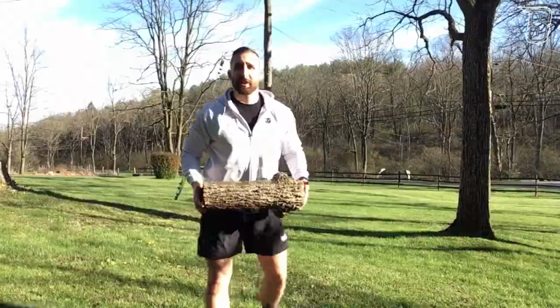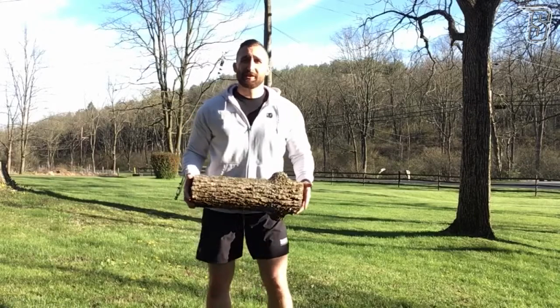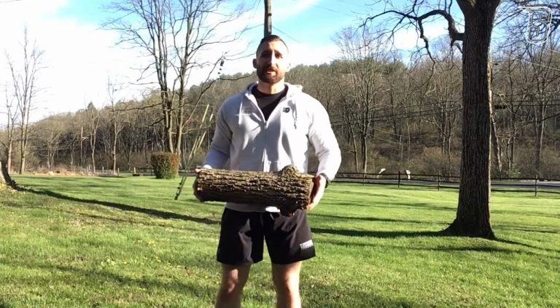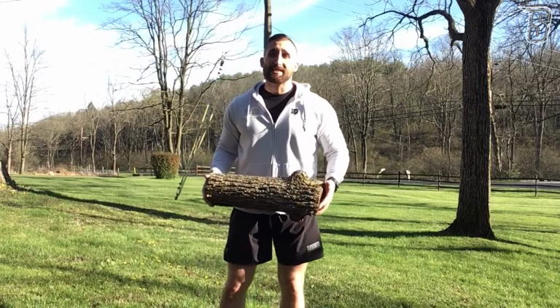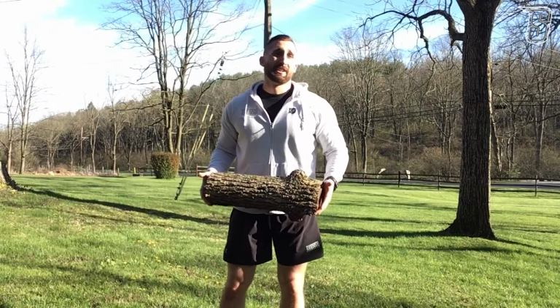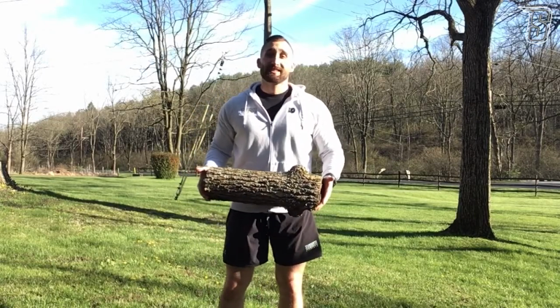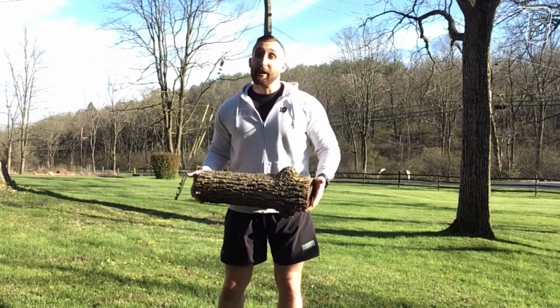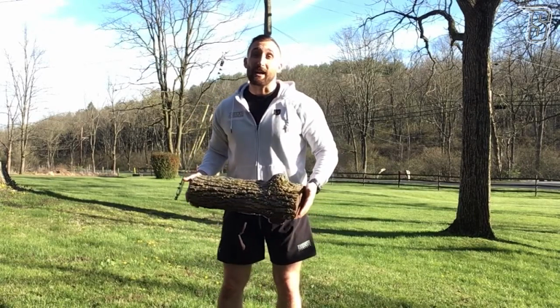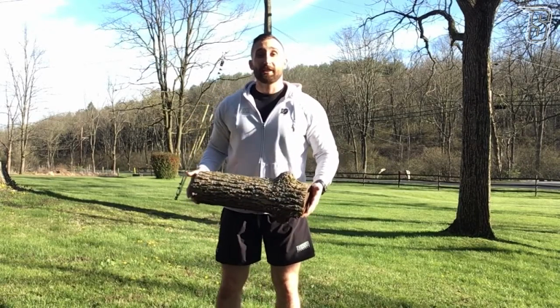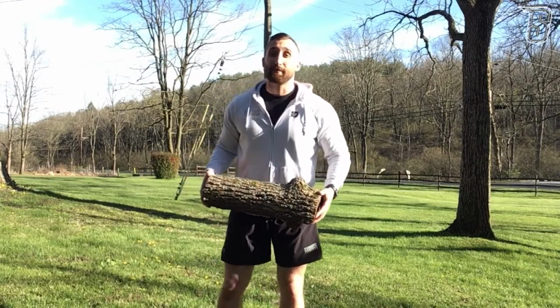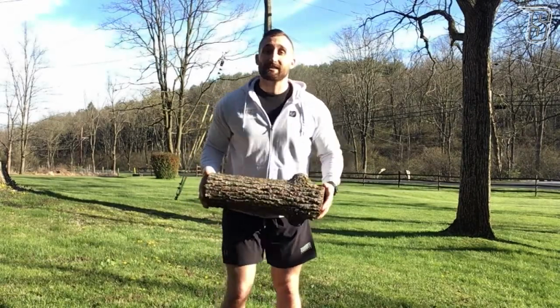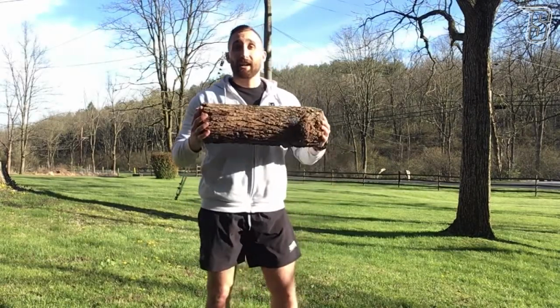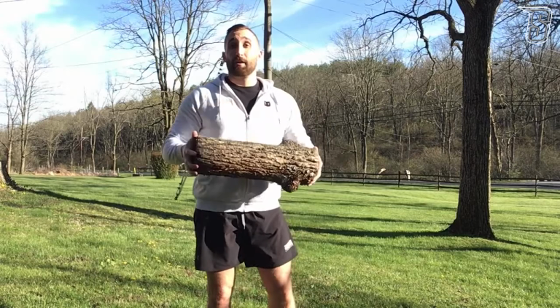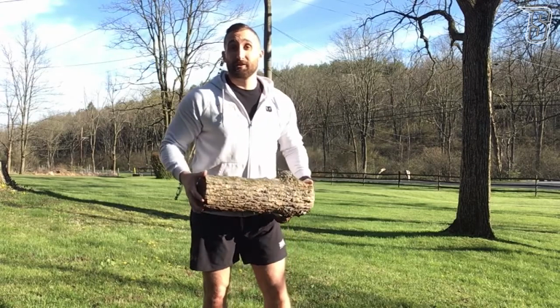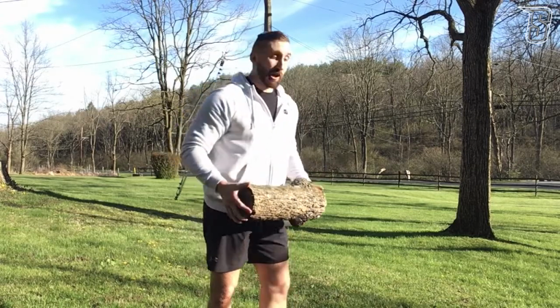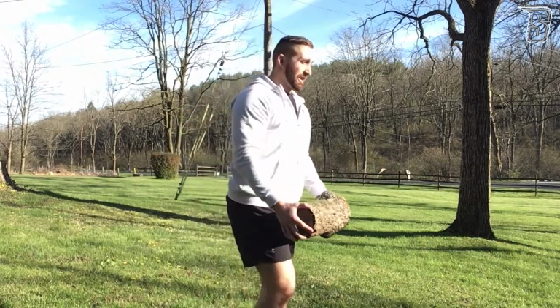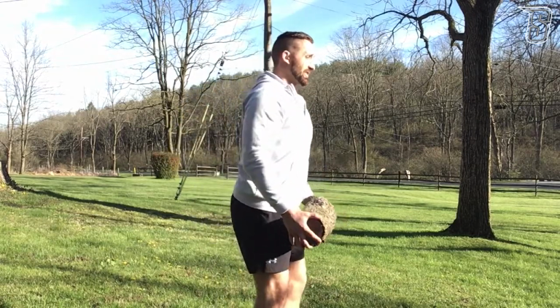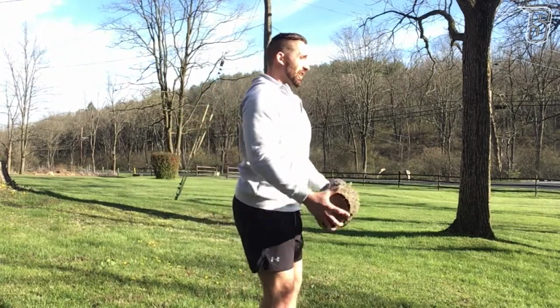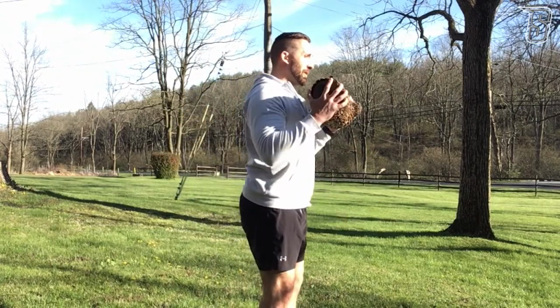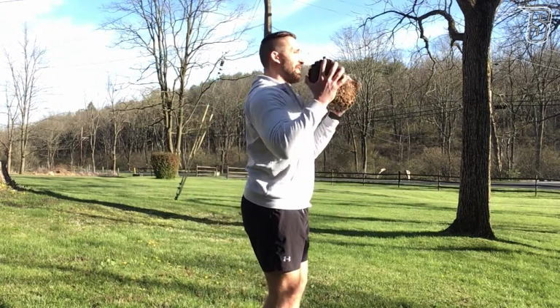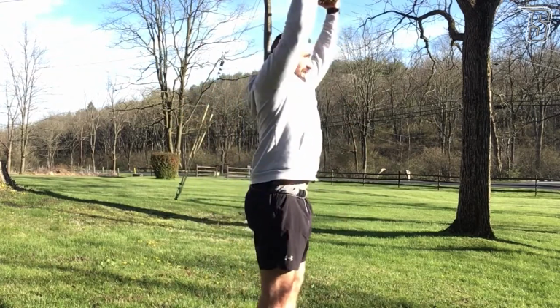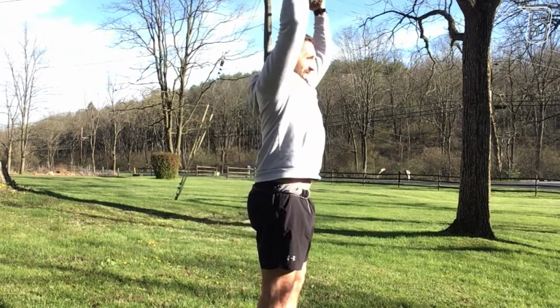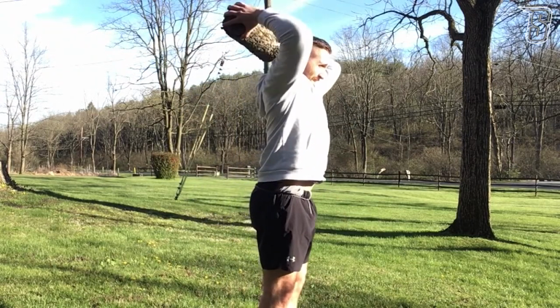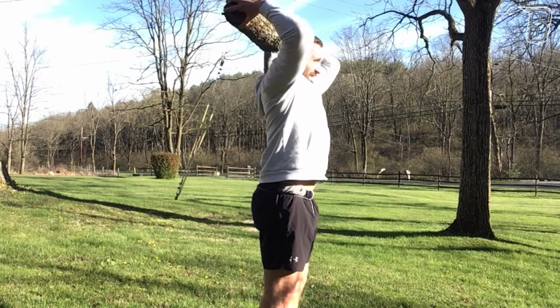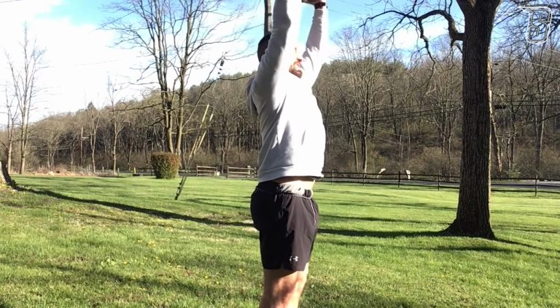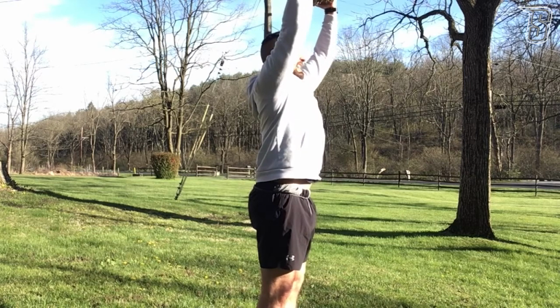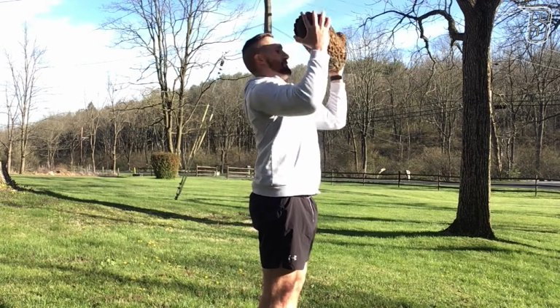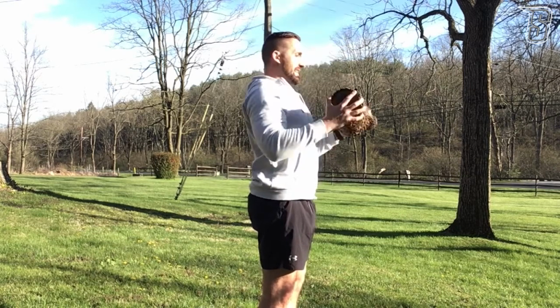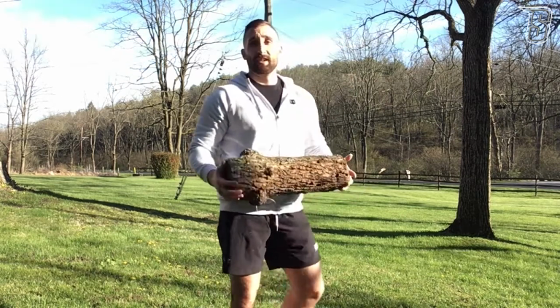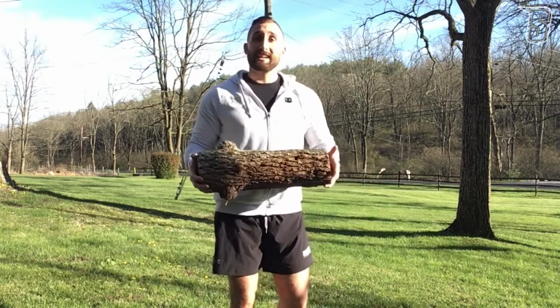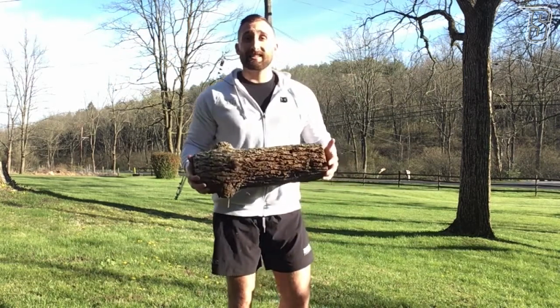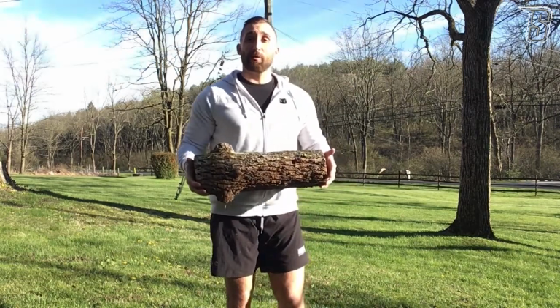Curl to extension to press: you can take a big rock or anything you can find outside. I'm going to use this log. Curl up, press to extension overhead, back down.